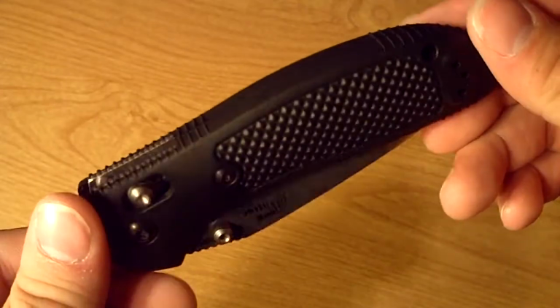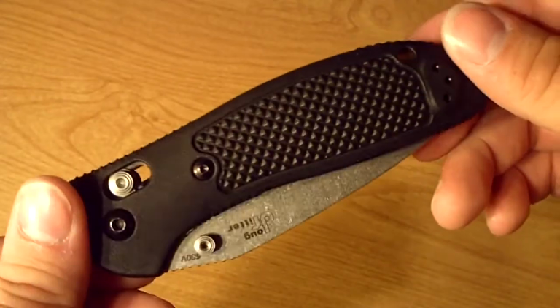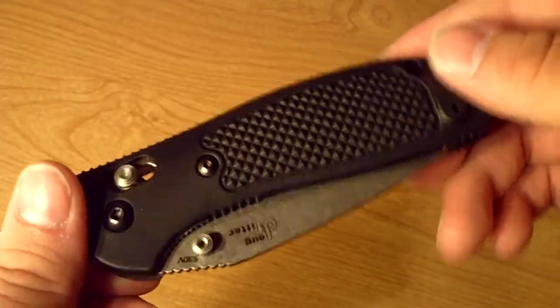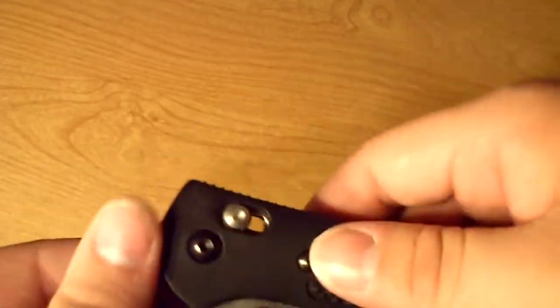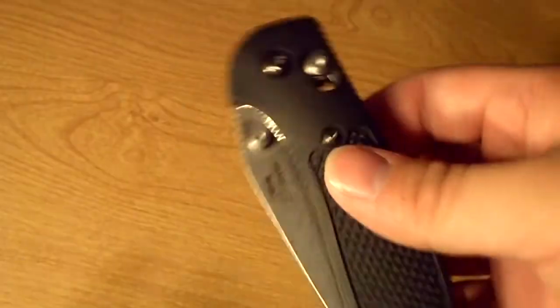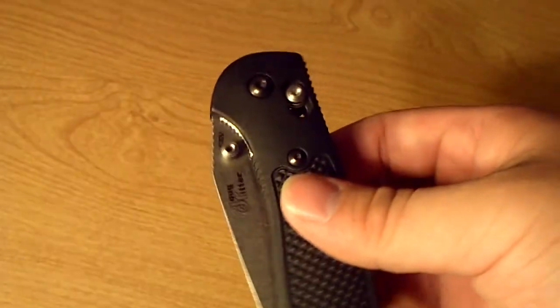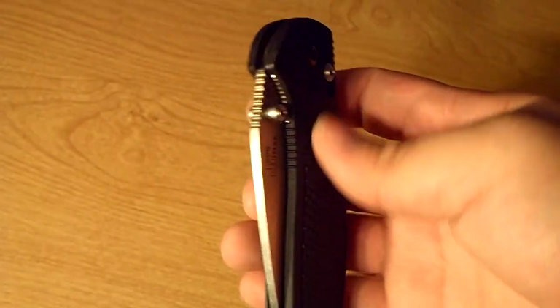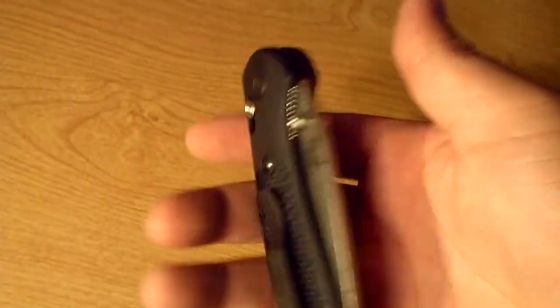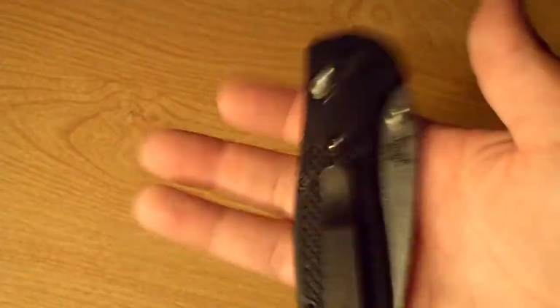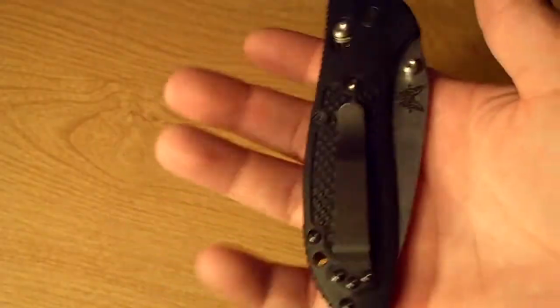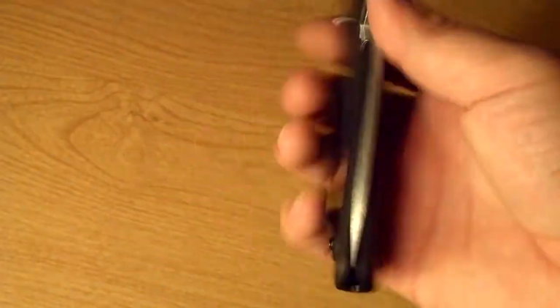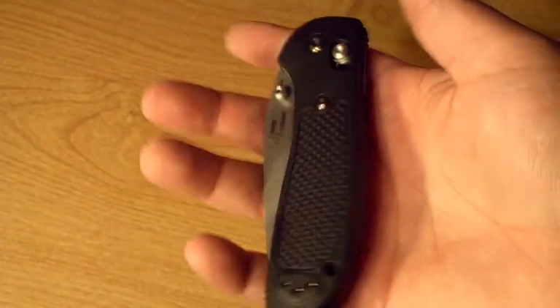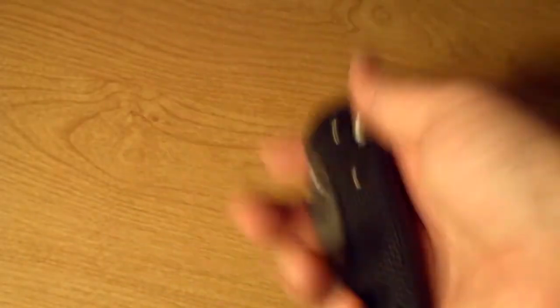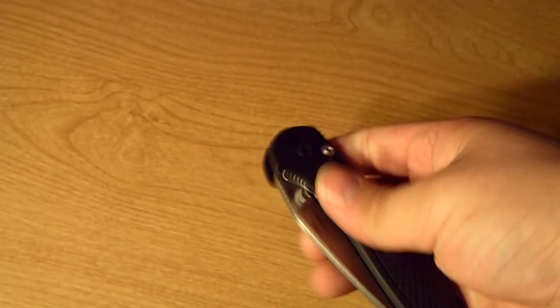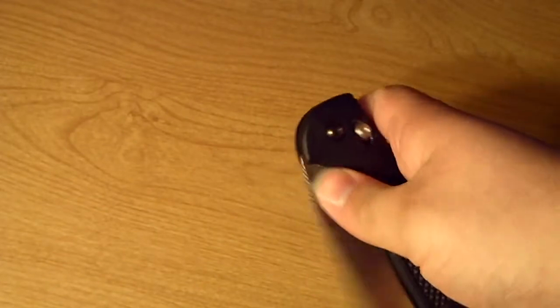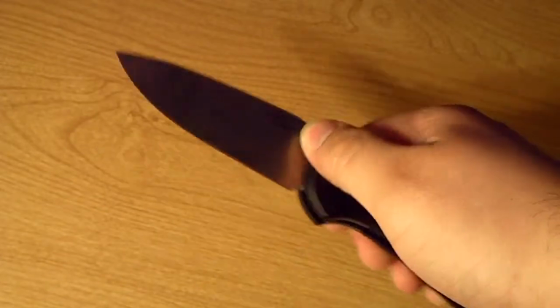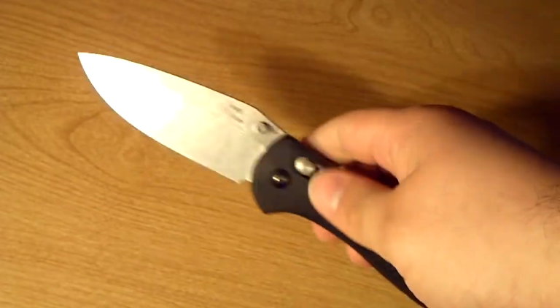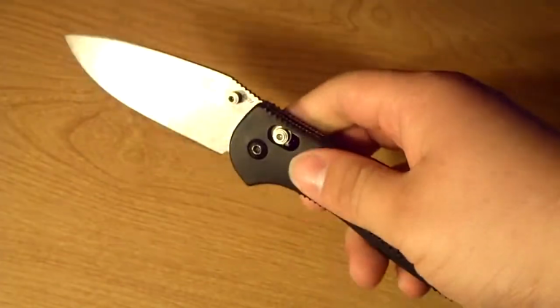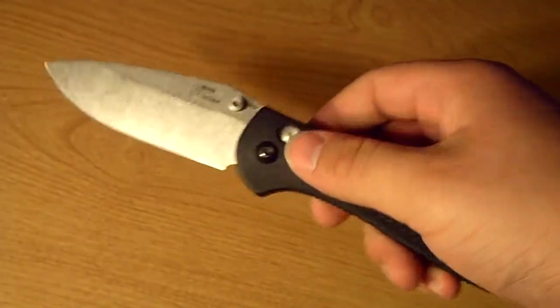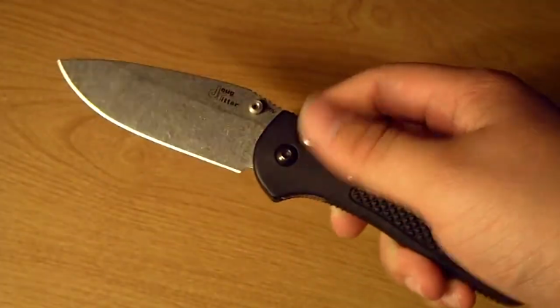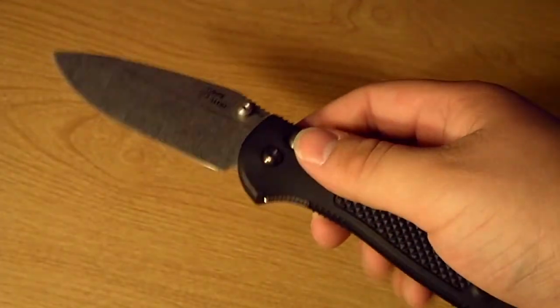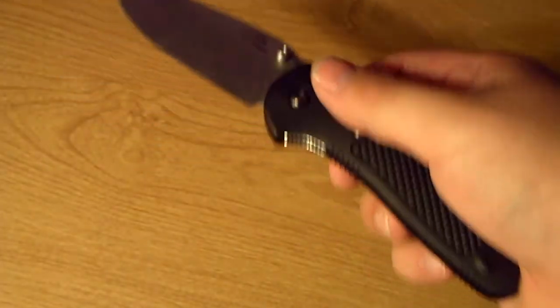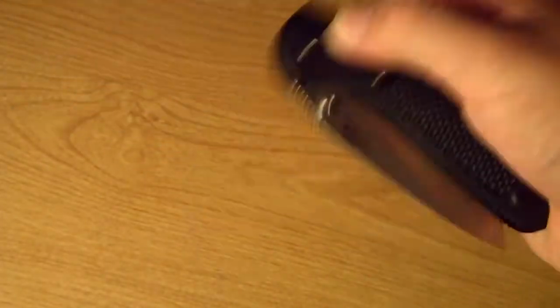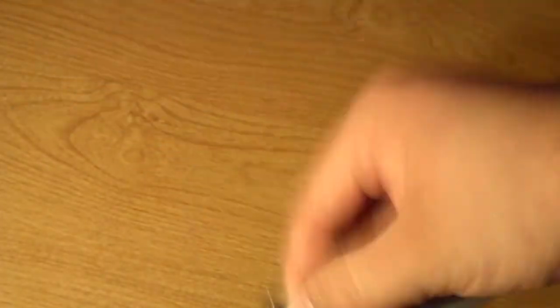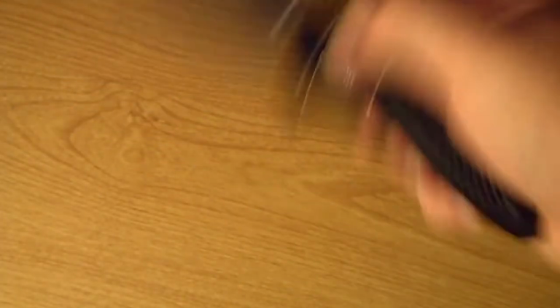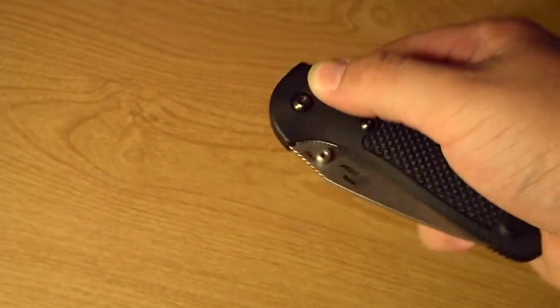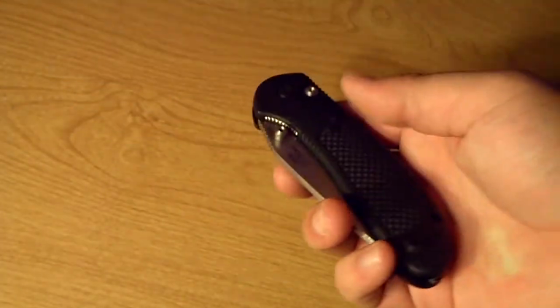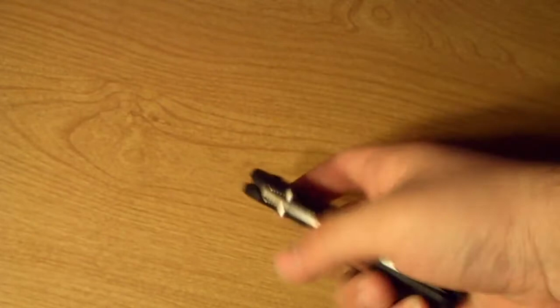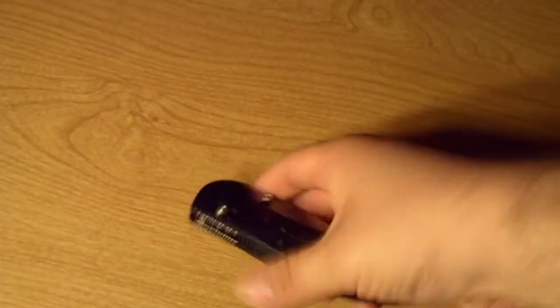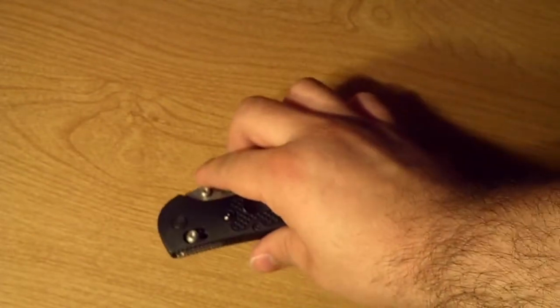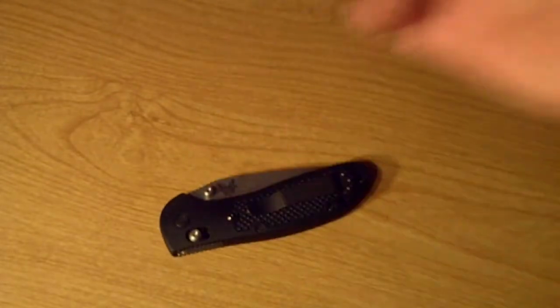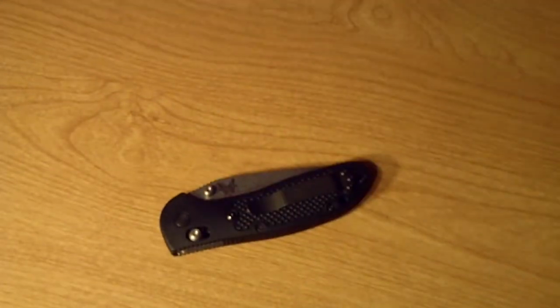Overall I'm very happy with the knife. It's fairly lightweight — I don't really notice when I have it on me. The axis lock is always fun to just play with and flick around. So definitely happy.